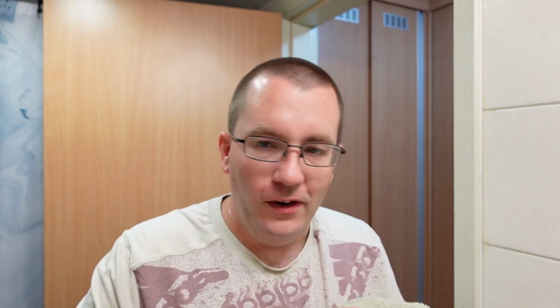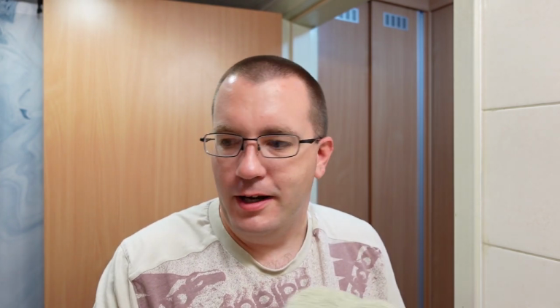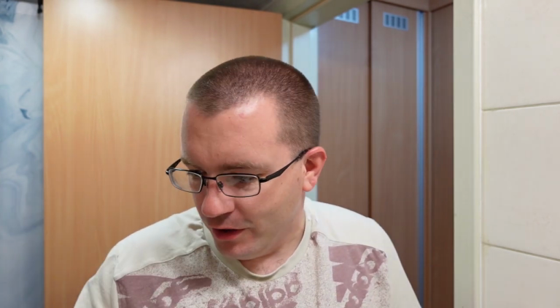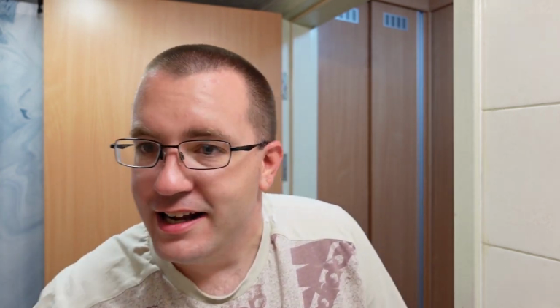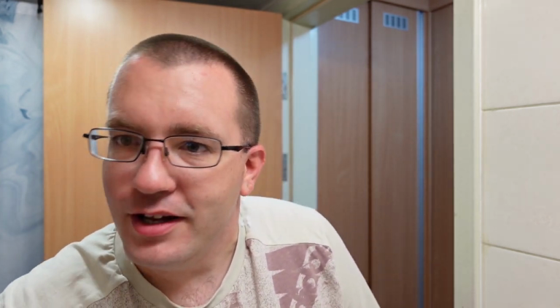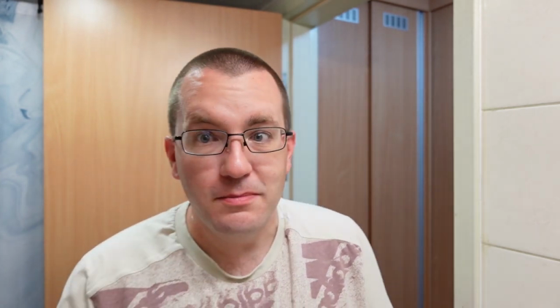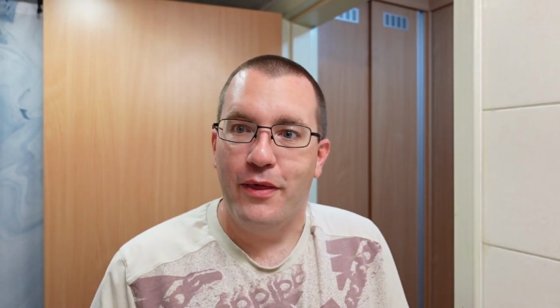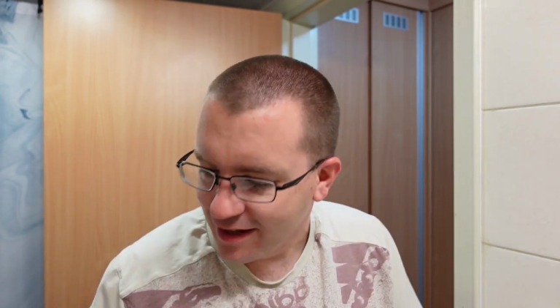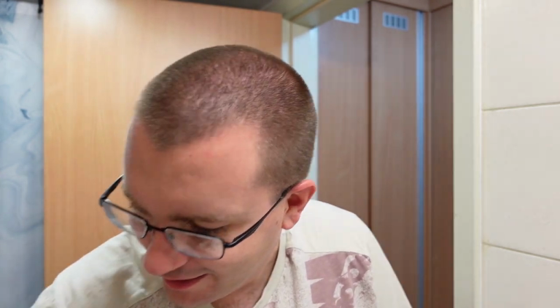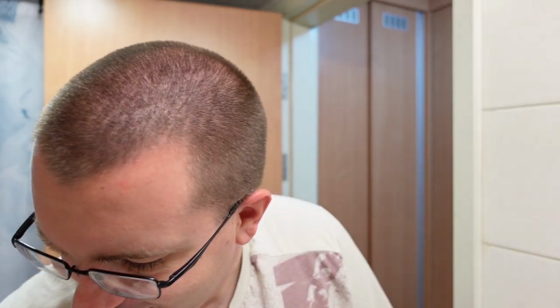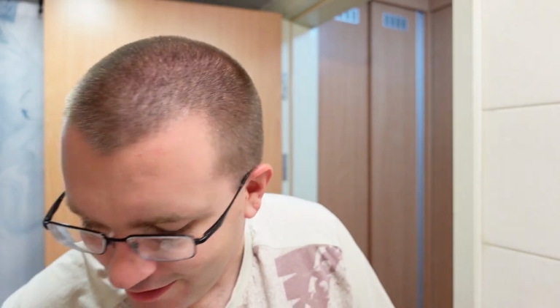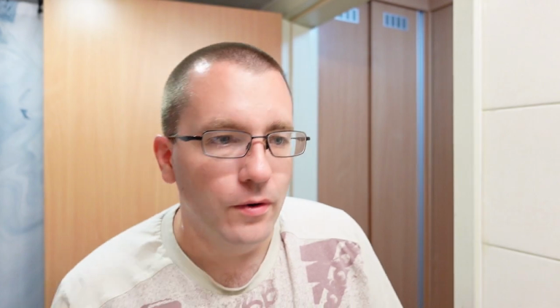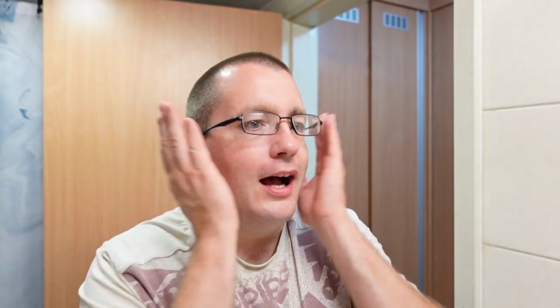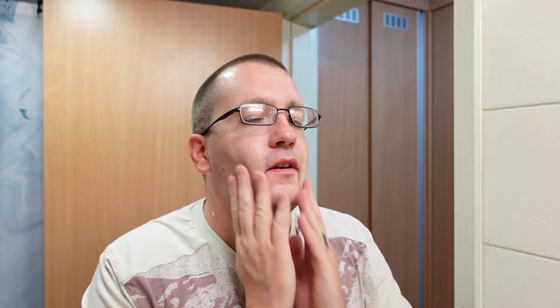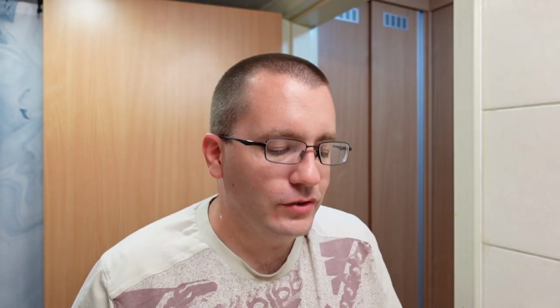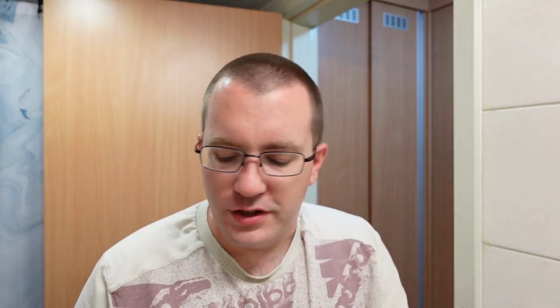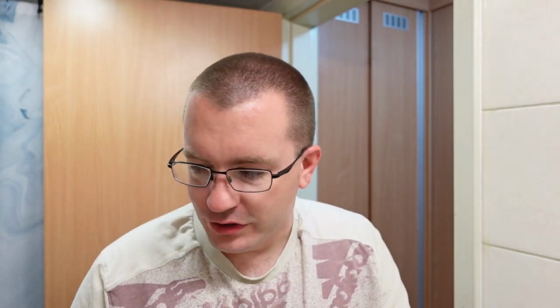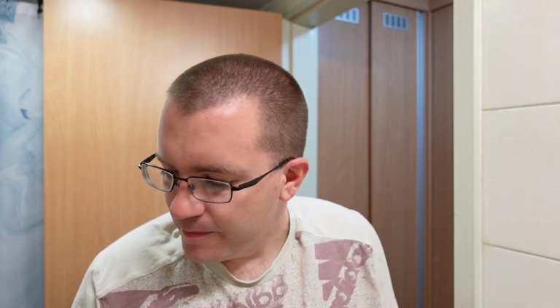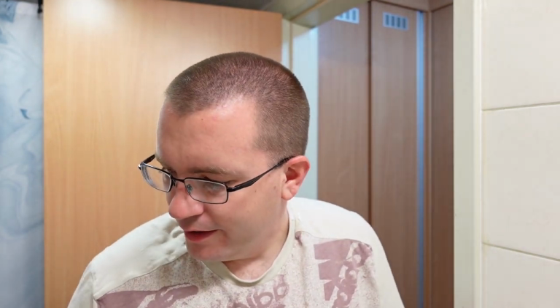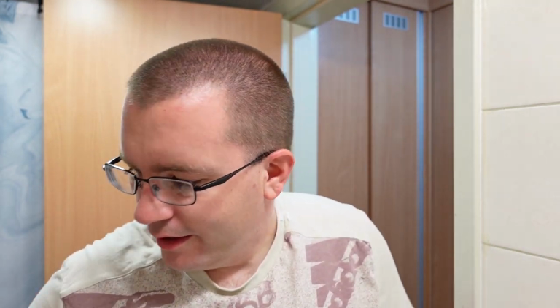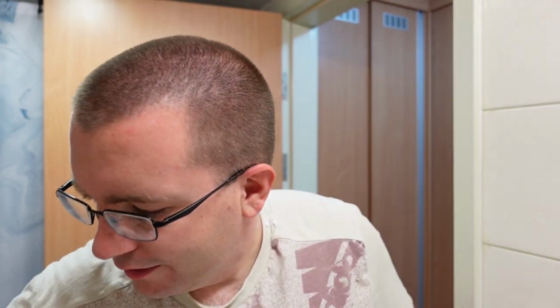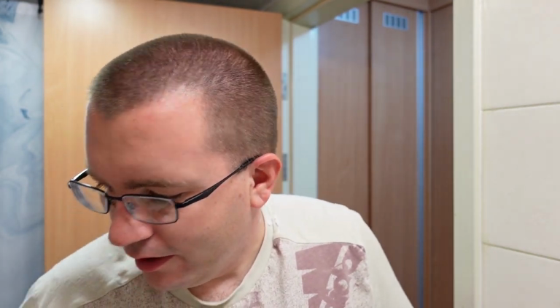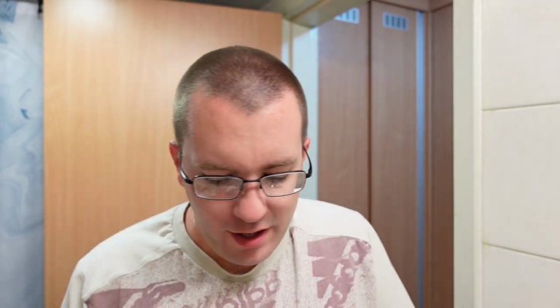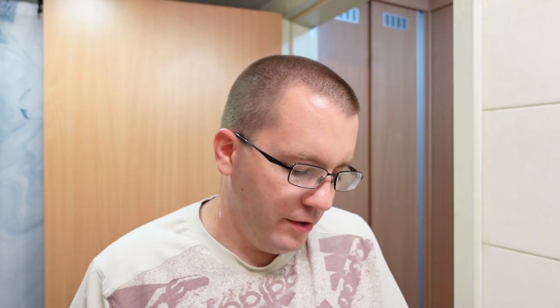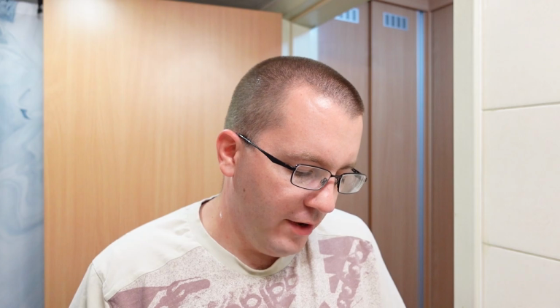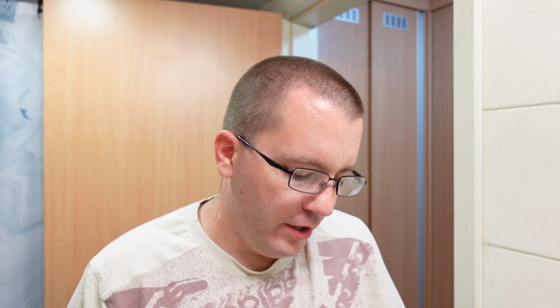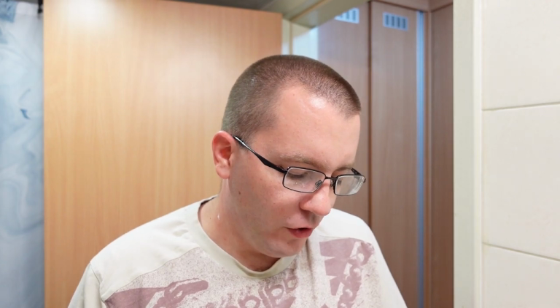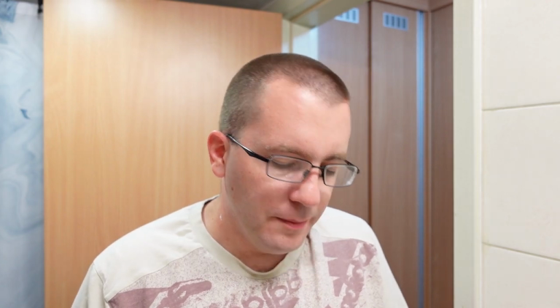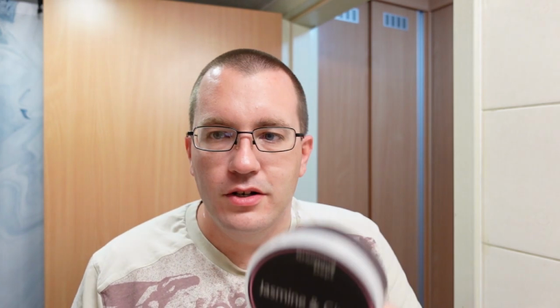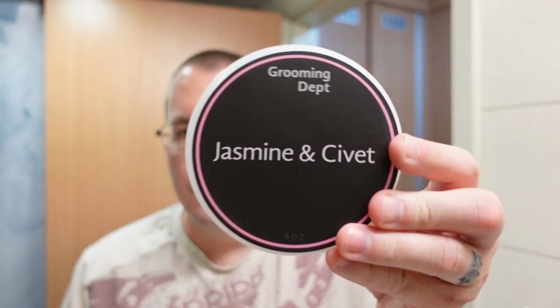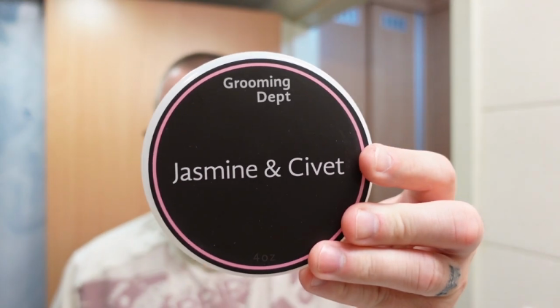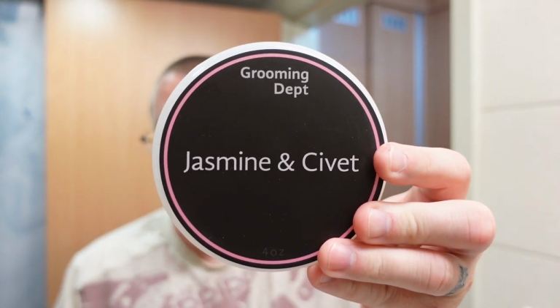Knowing how everybody talks about the 80s, probably the reason they had such strong fragrances is because everybody was smoking and hopped up on cocaine and probably couldn't smell anything. Wow, feels good, smells good. Let's talk about my final thoughts on Grooming Department Jasmine and Civet.